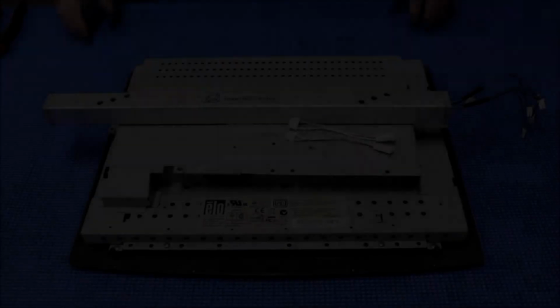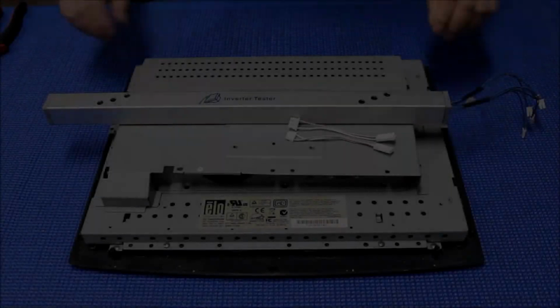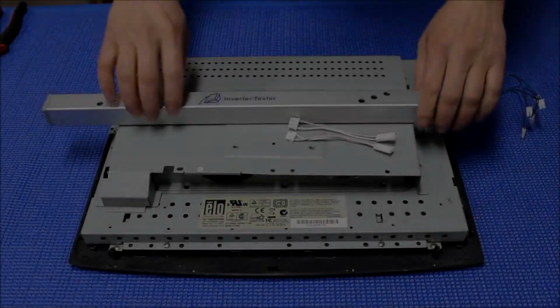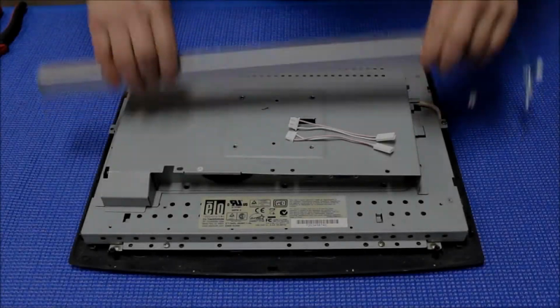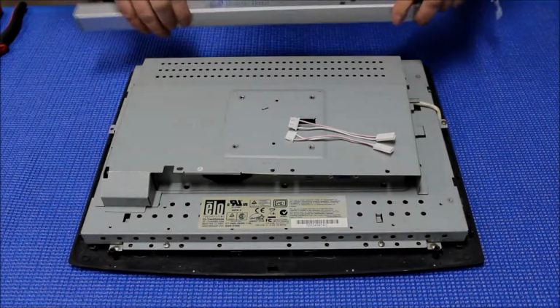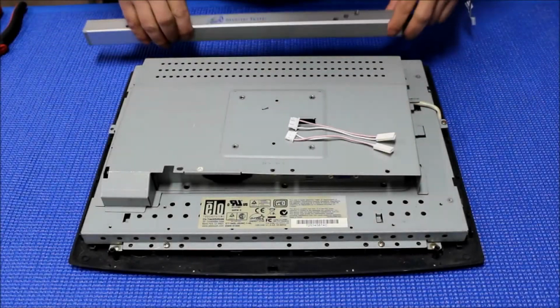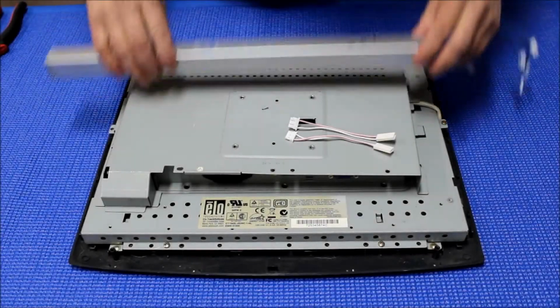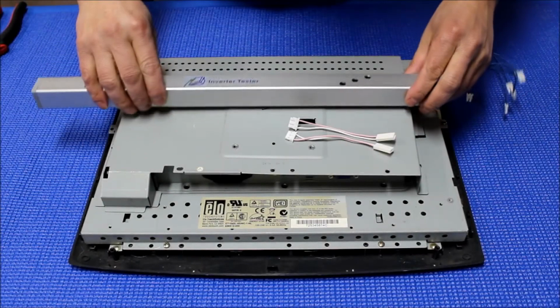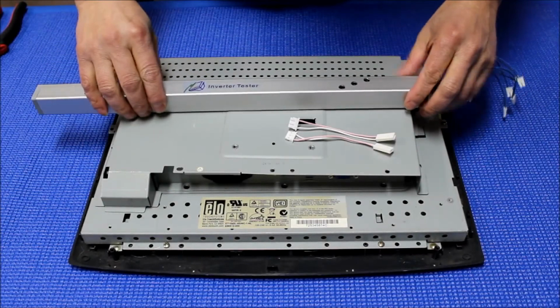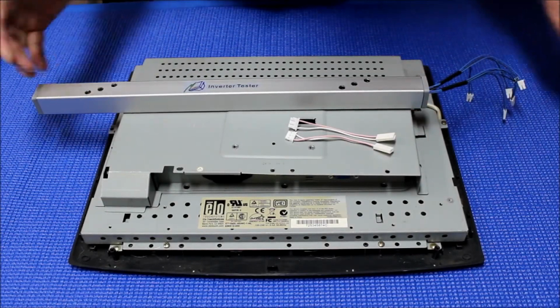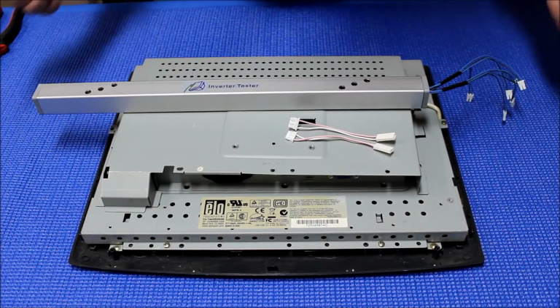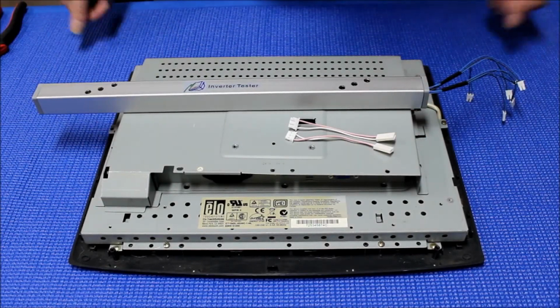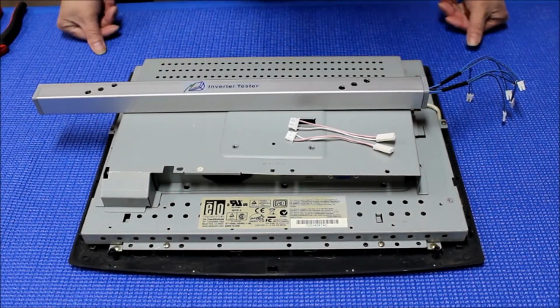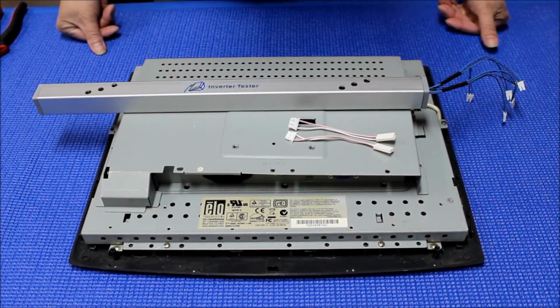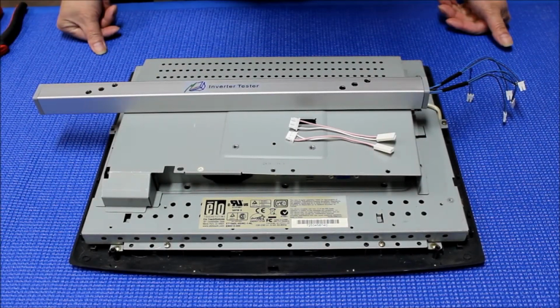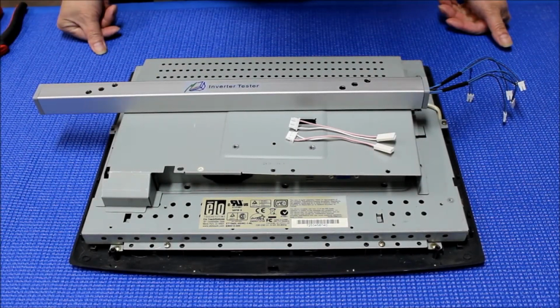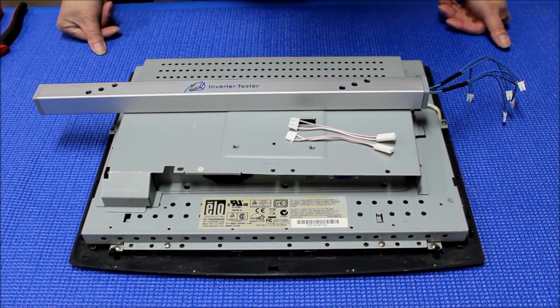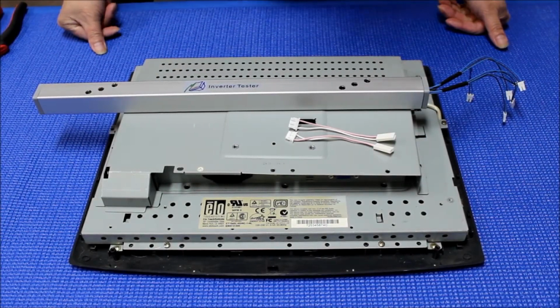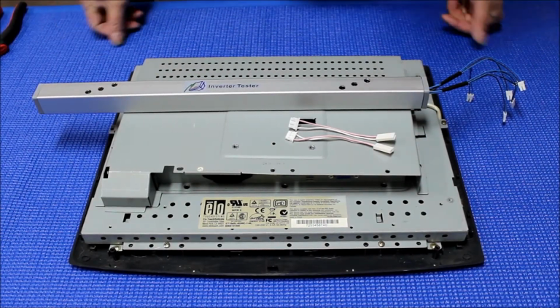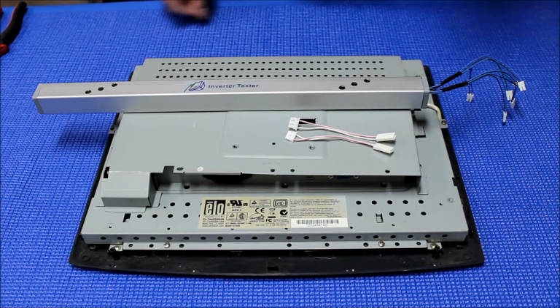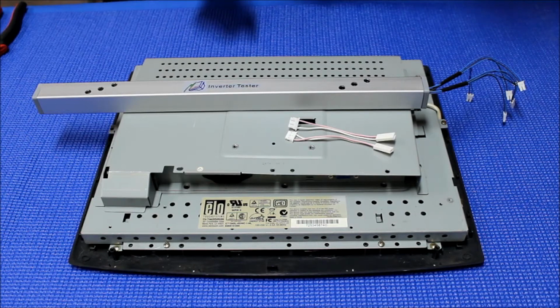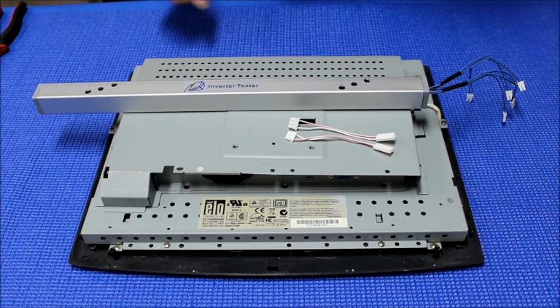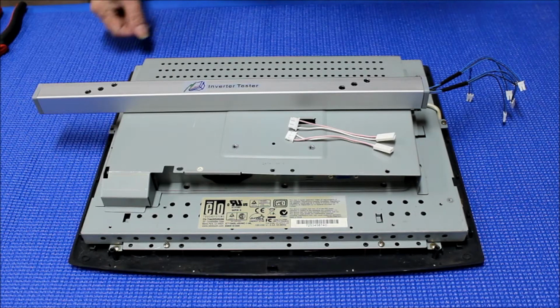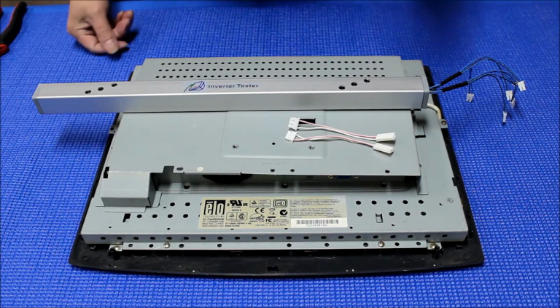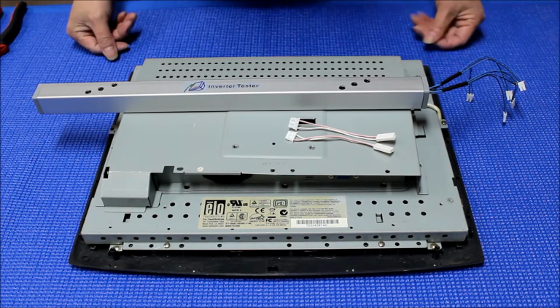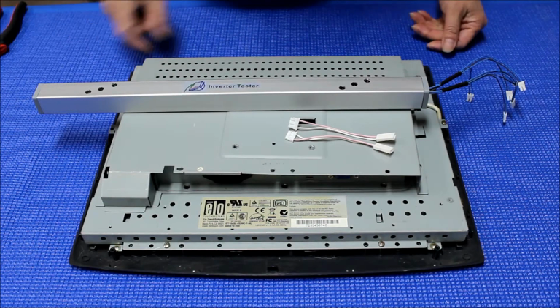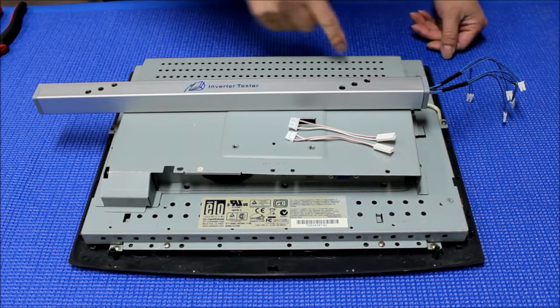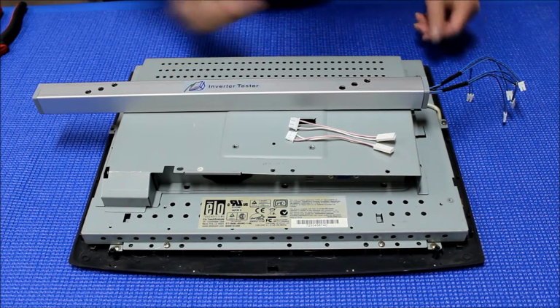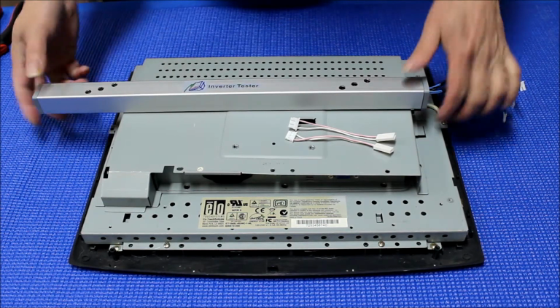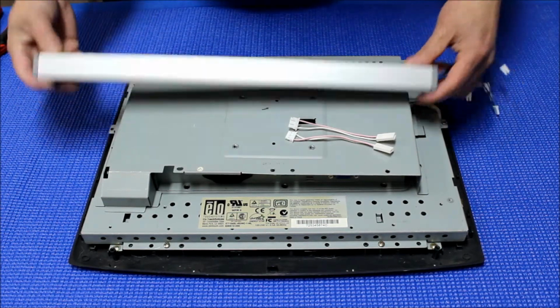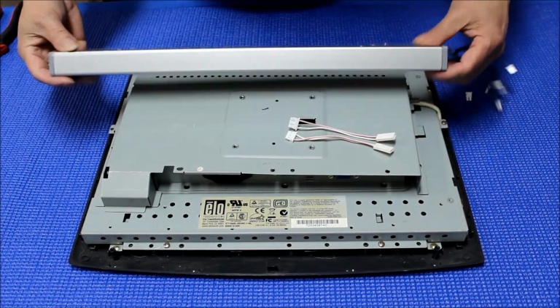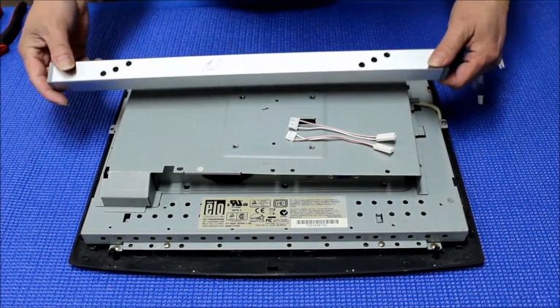Hello, in this video I want to show you how to isolate a problem between the backlight lamp or inverter by using ITO-1.